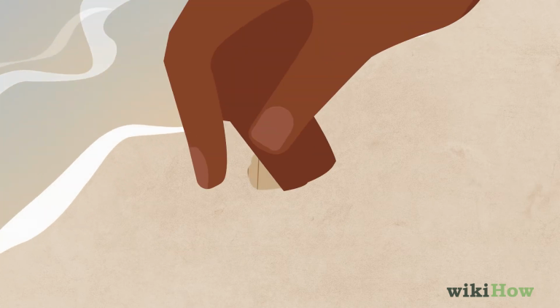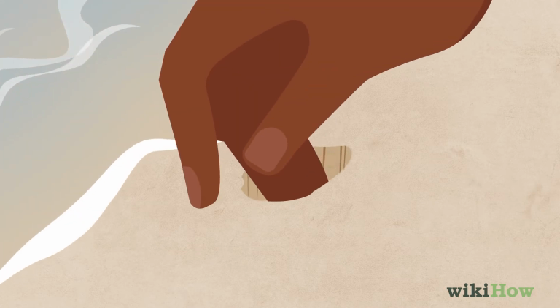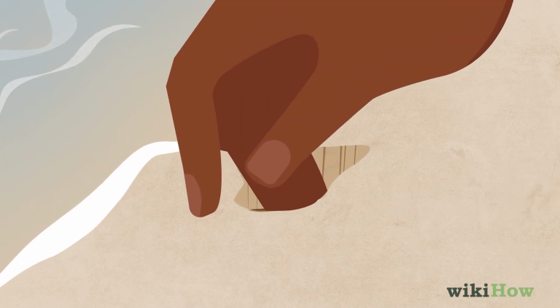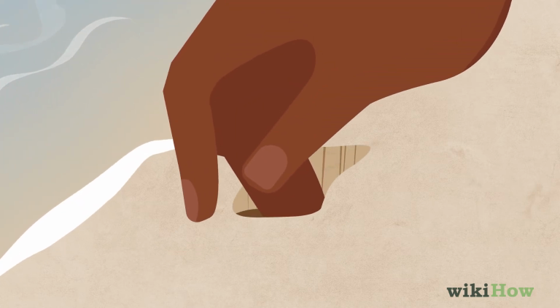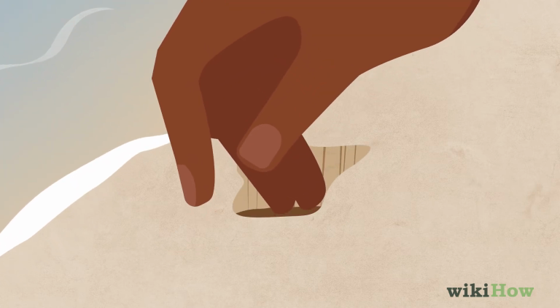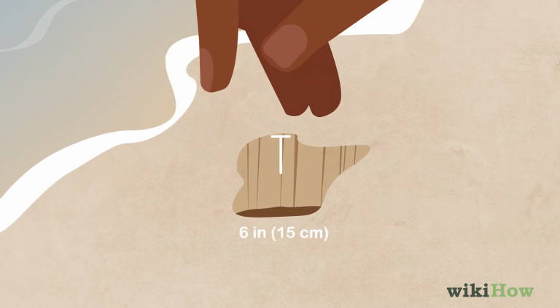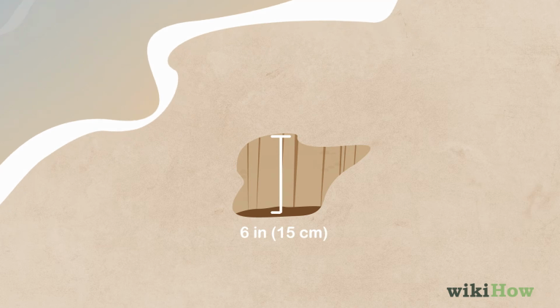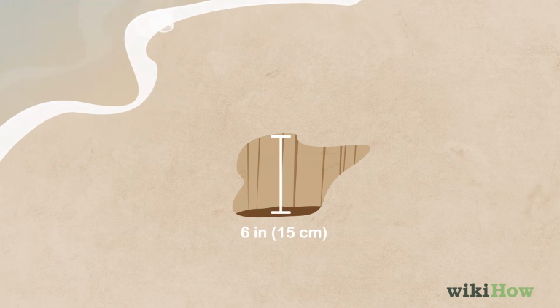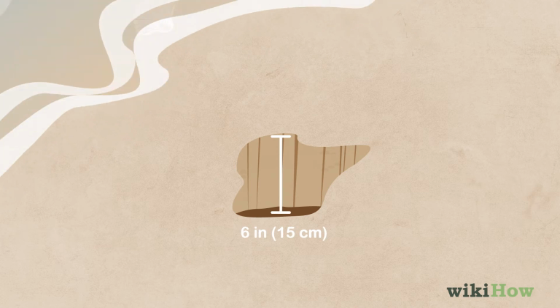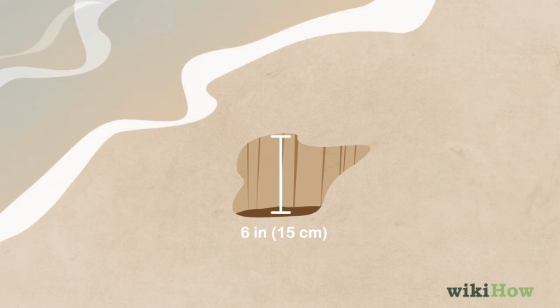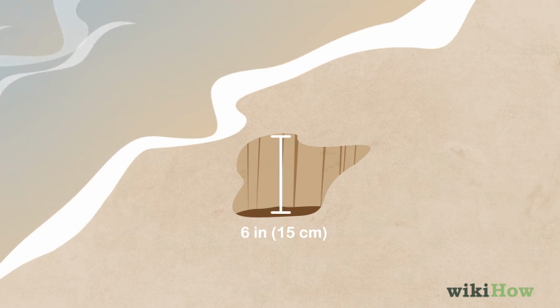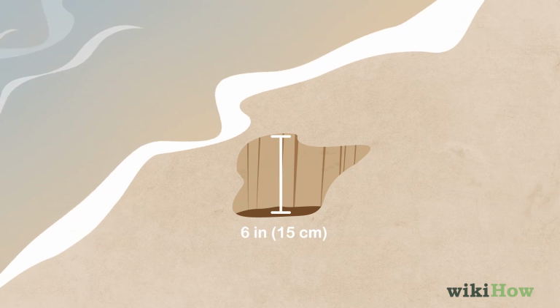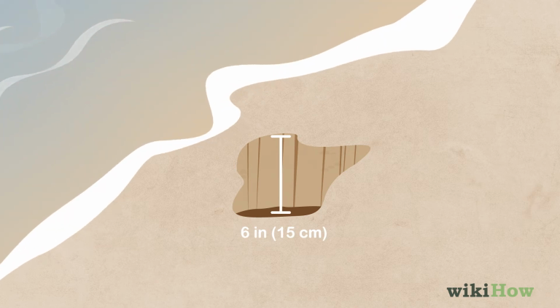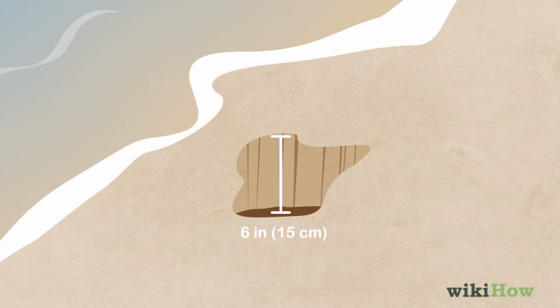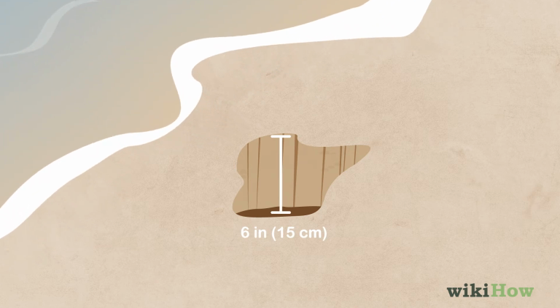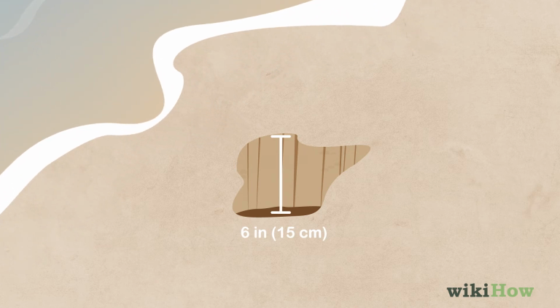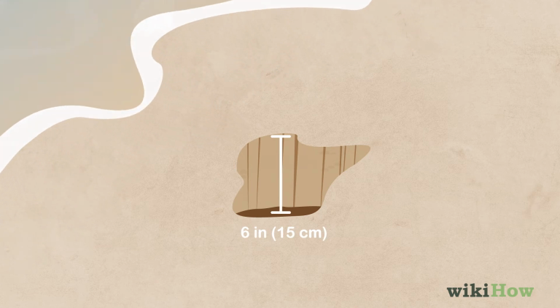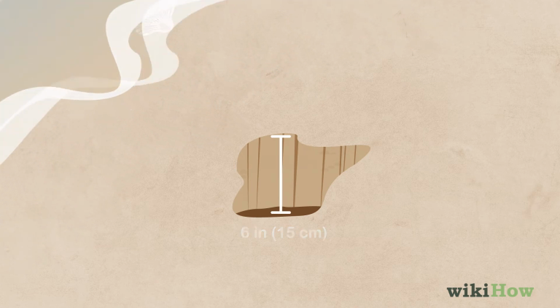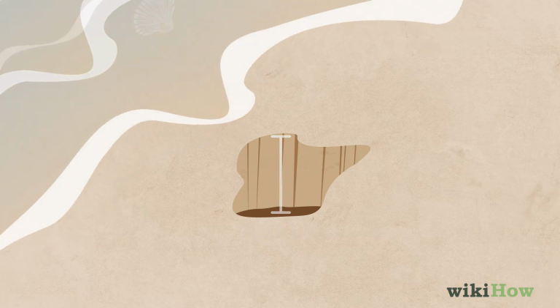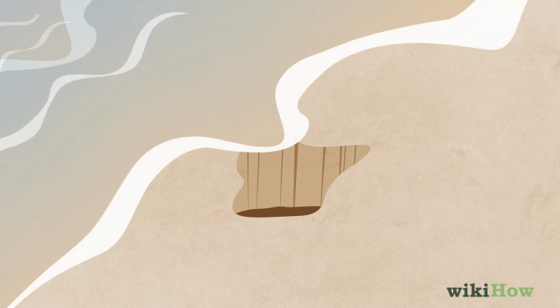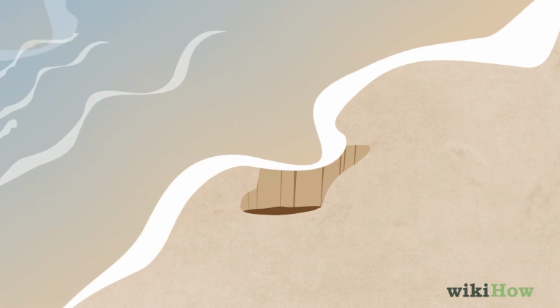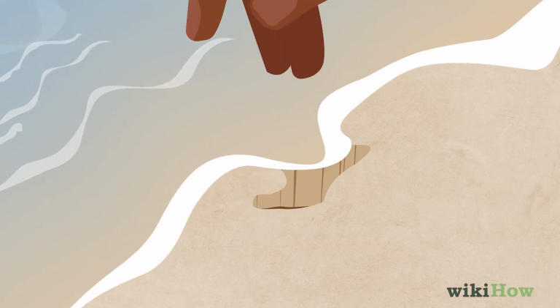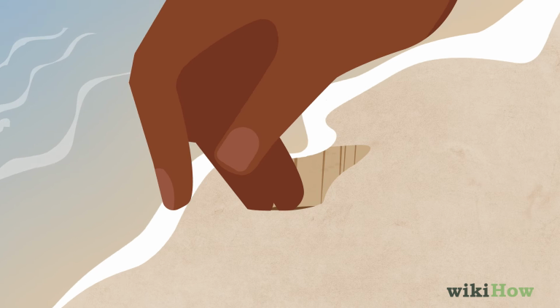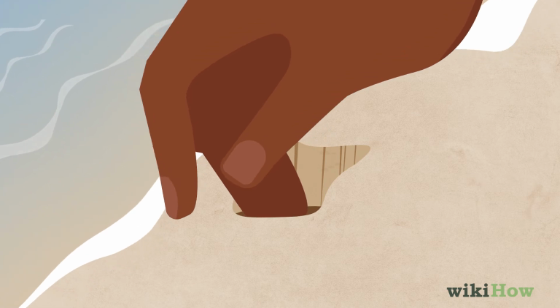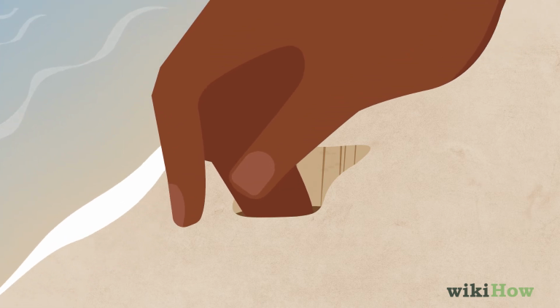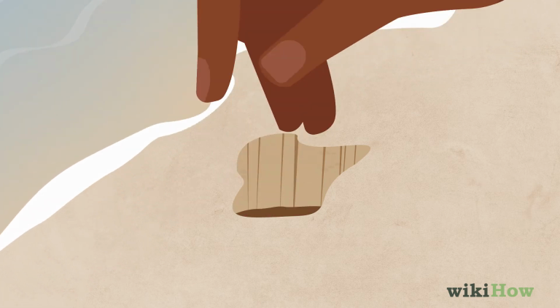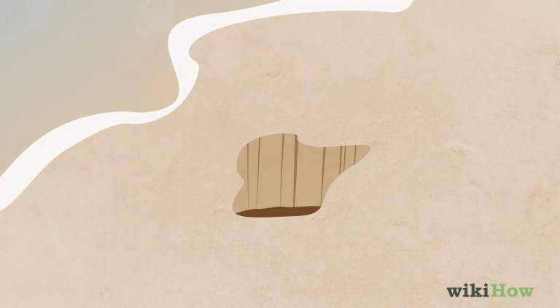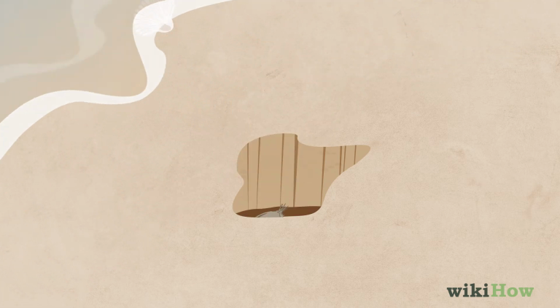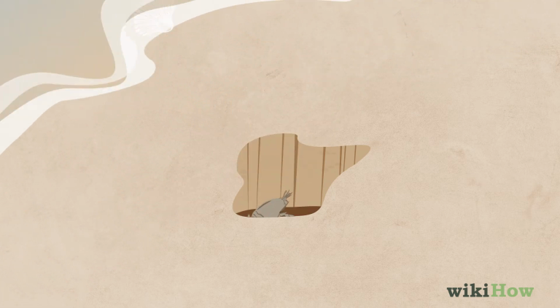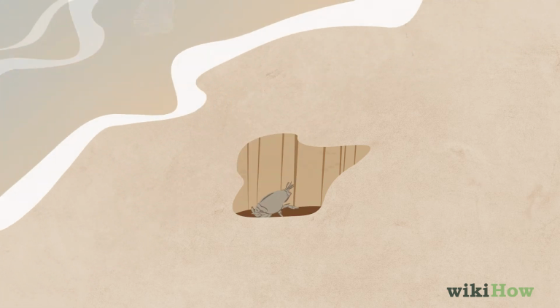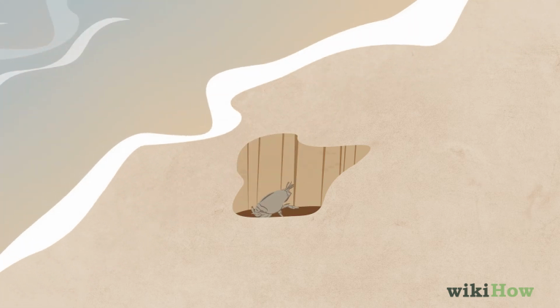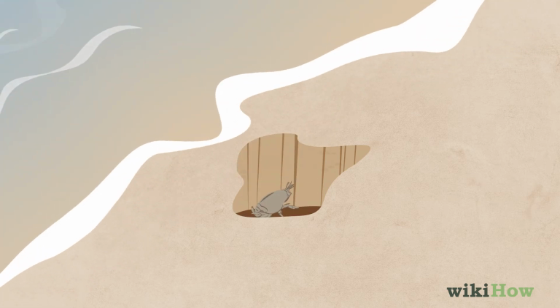start digging a hole 6 inches, 15 centimeters deep. Water may fill the hole, but you'll want to keep digging until you see a sand crab.